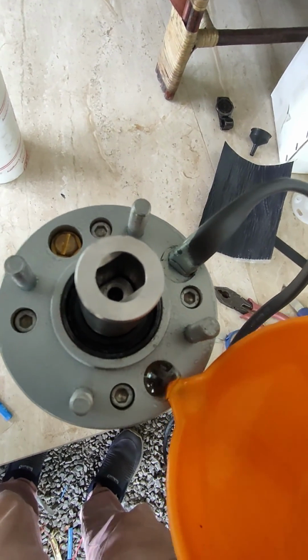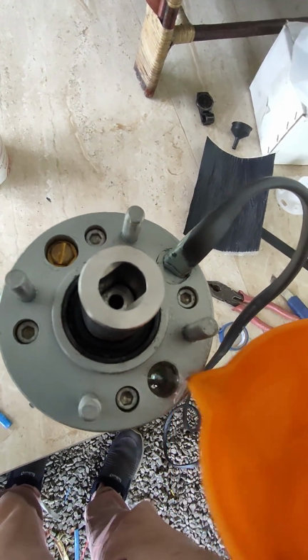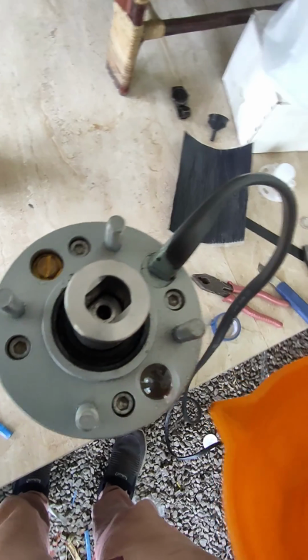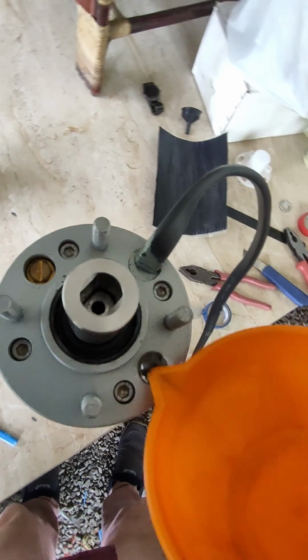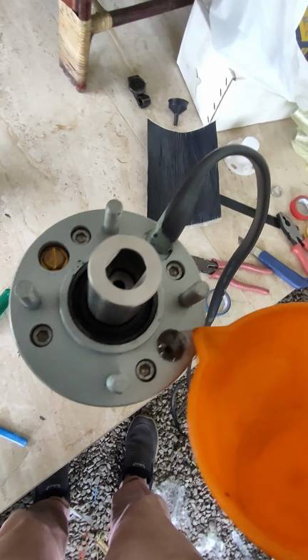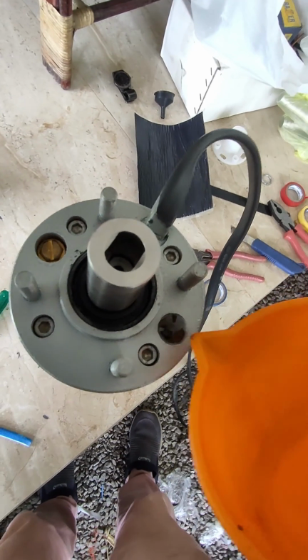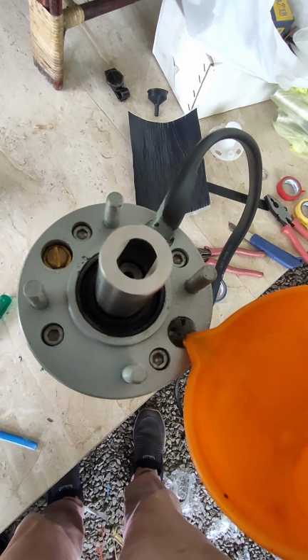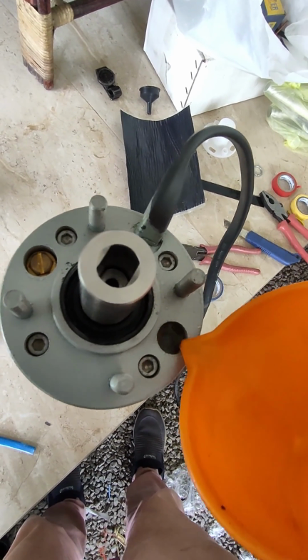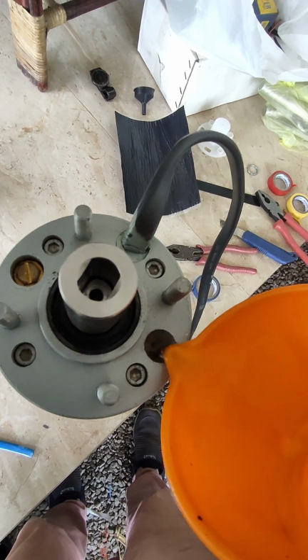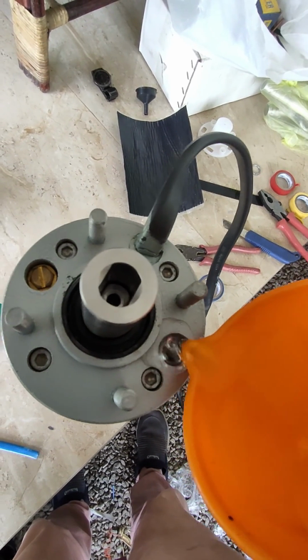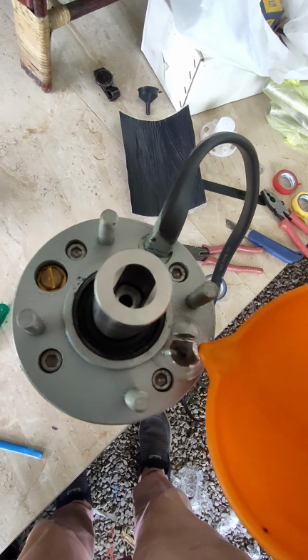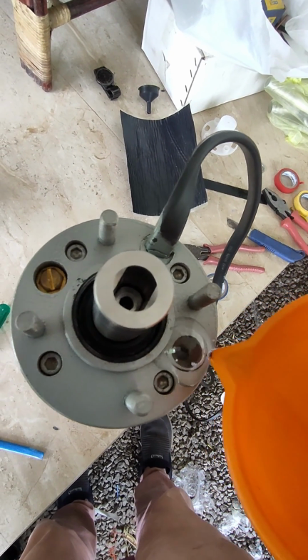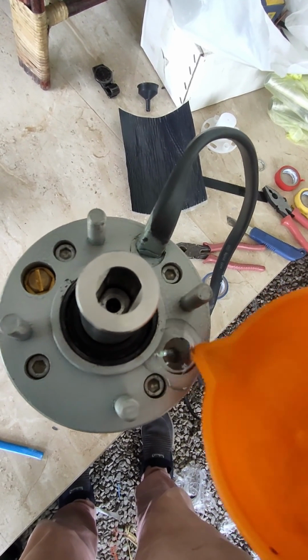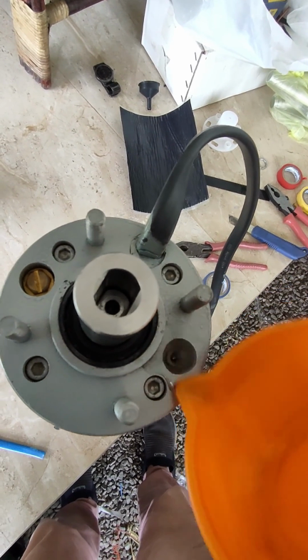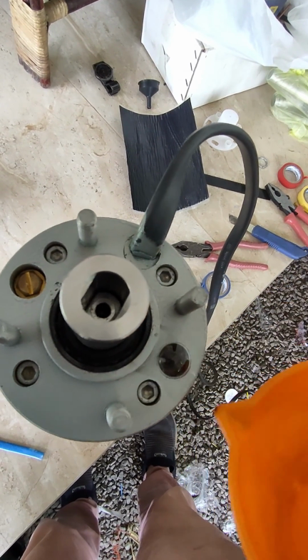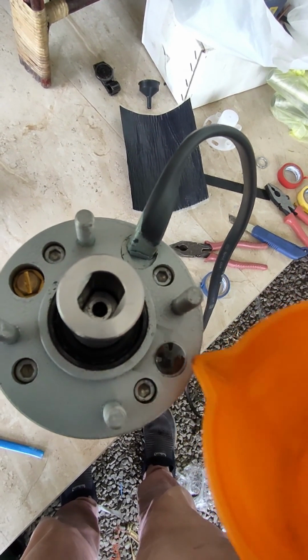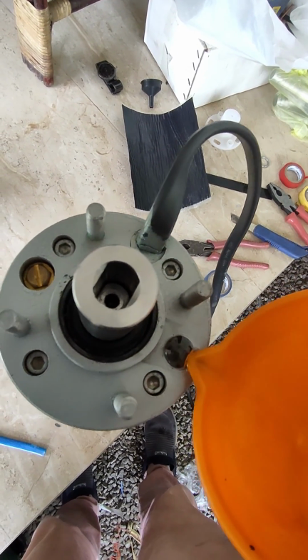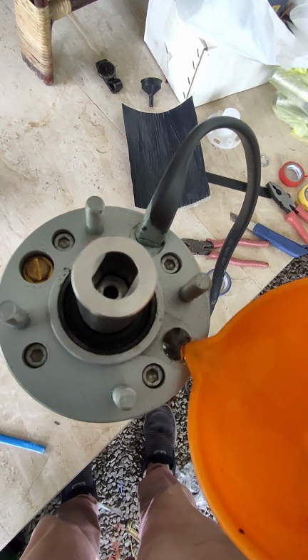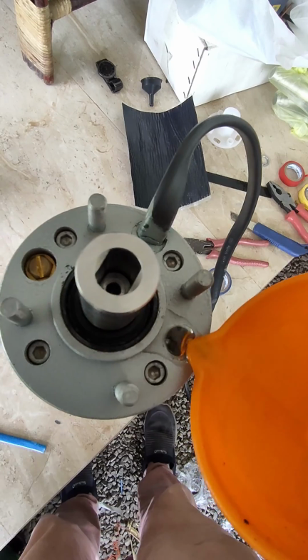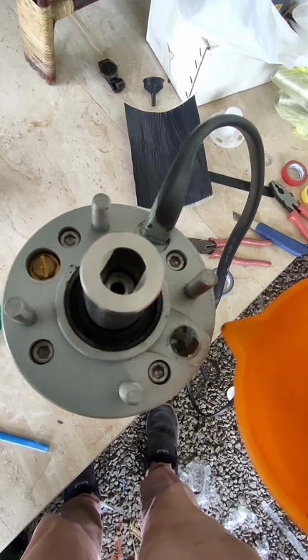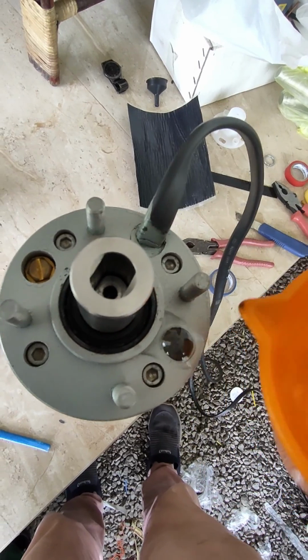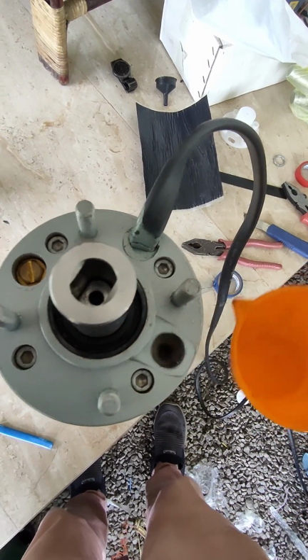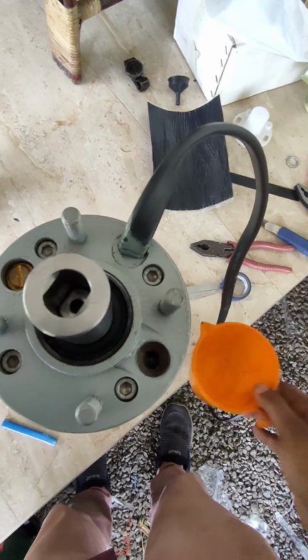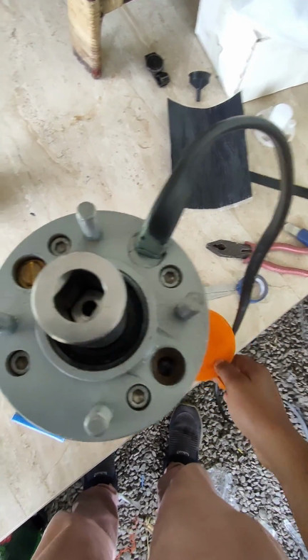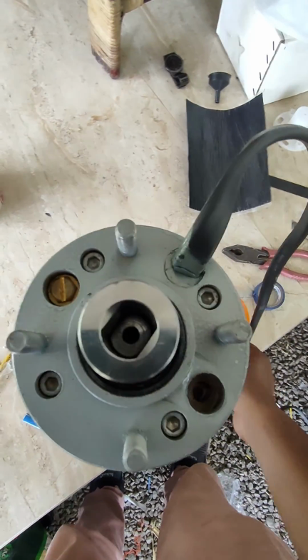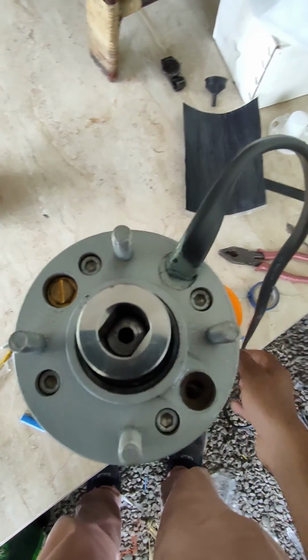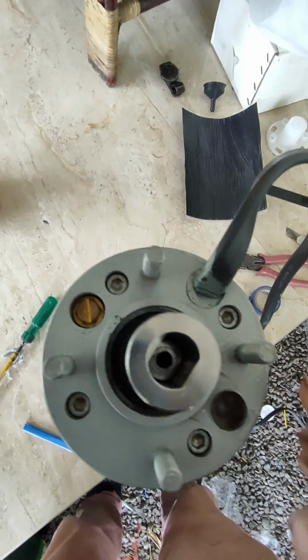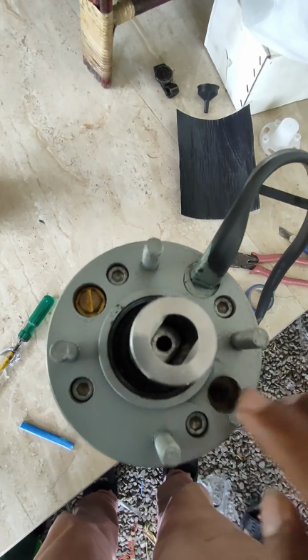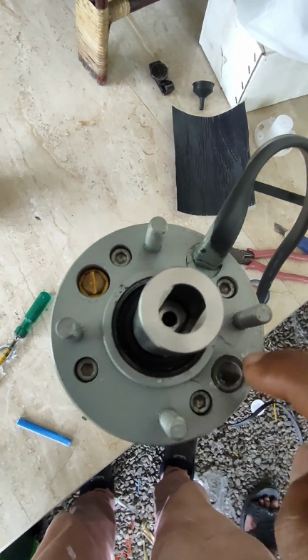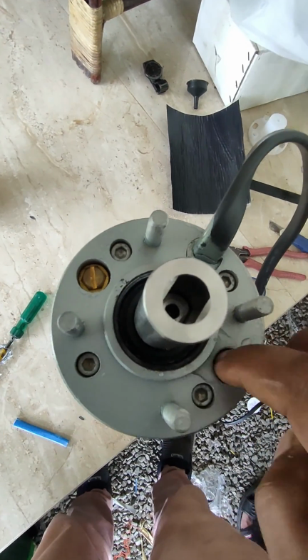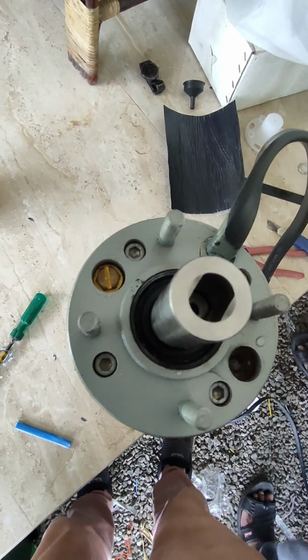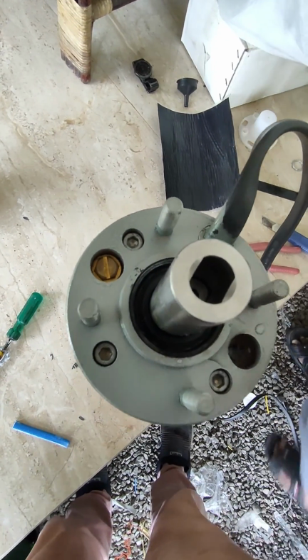Caution must be used with submersible pumps. They must be fully submerged — the water actually helps to cool the motor. If it is used out of water, it can overheat.